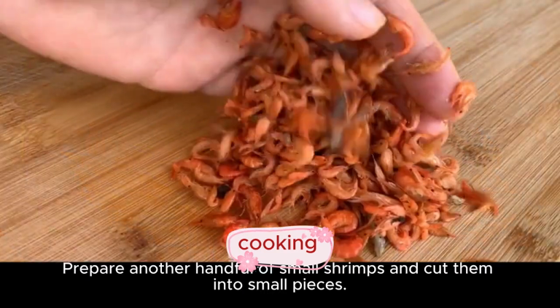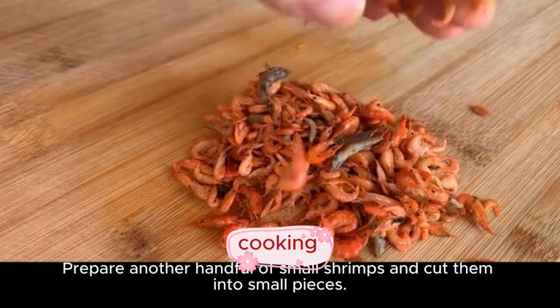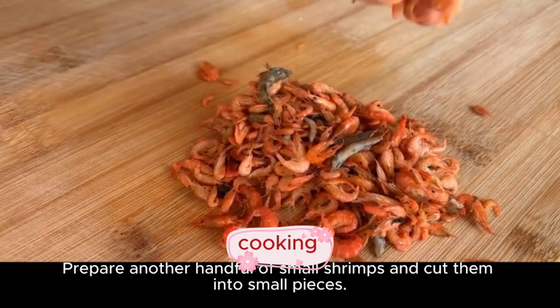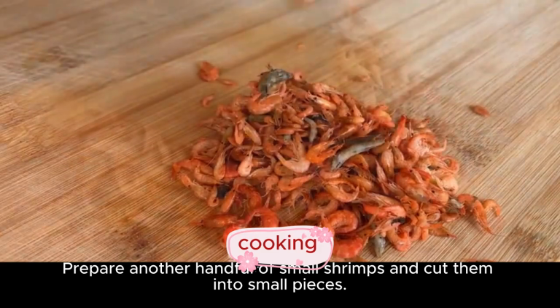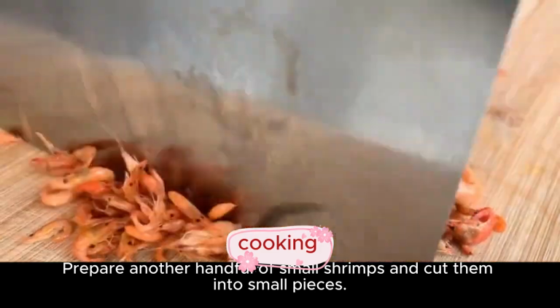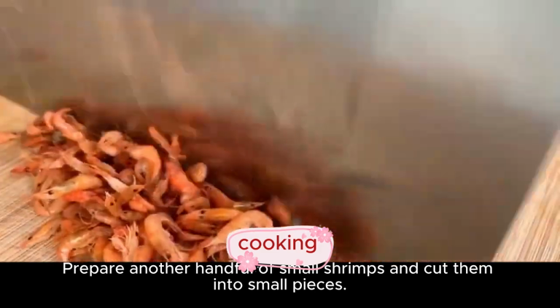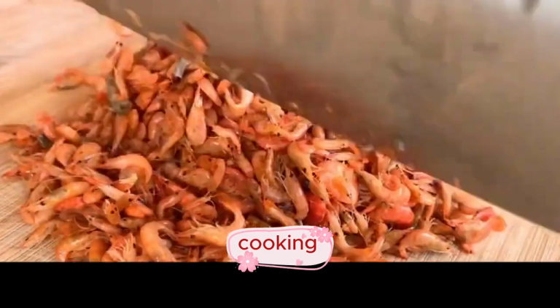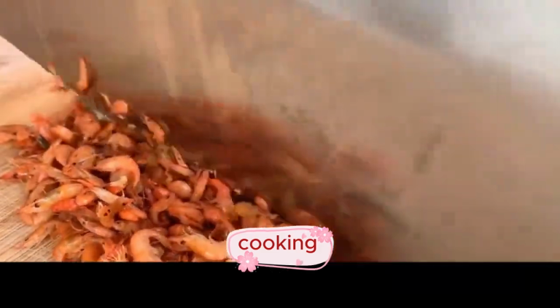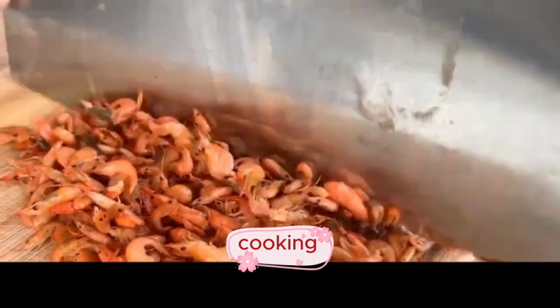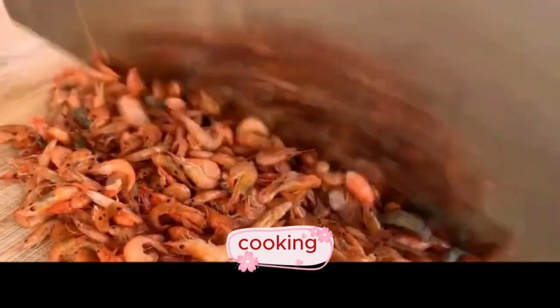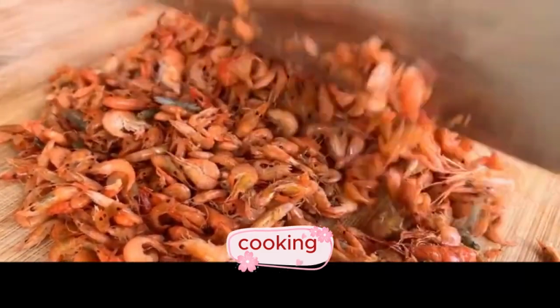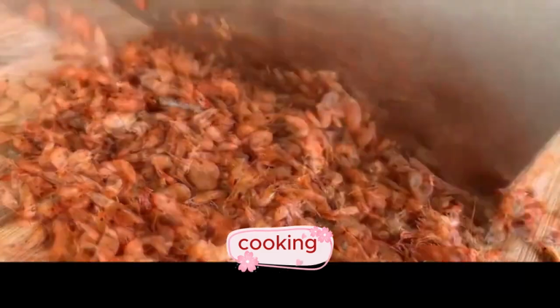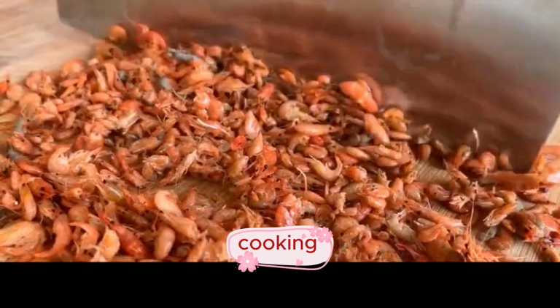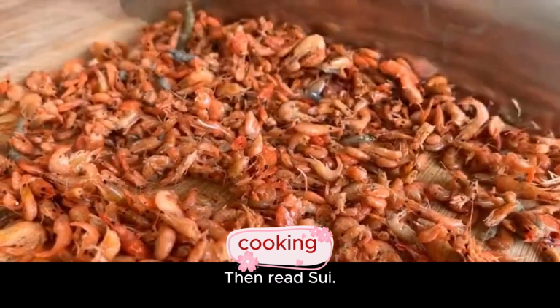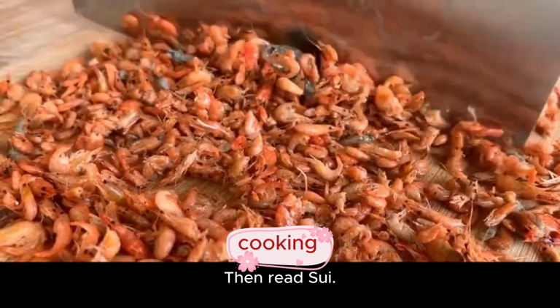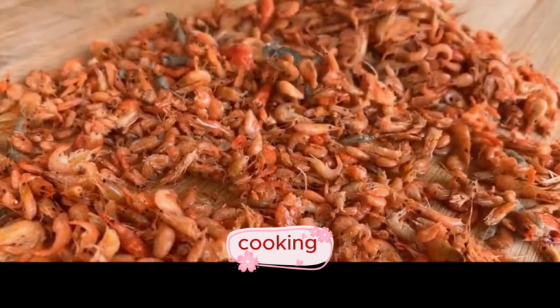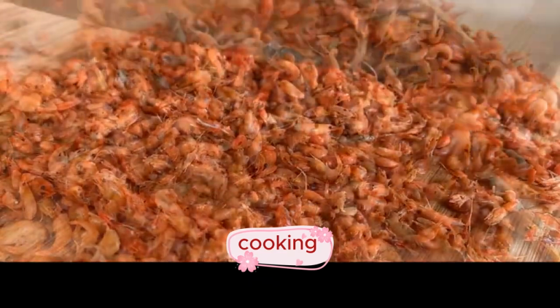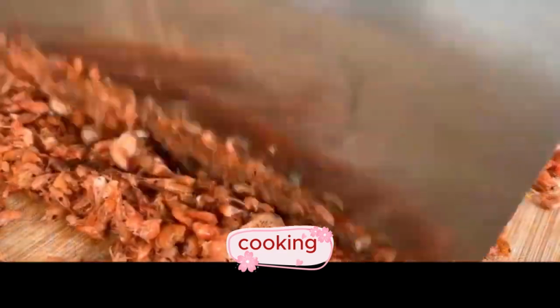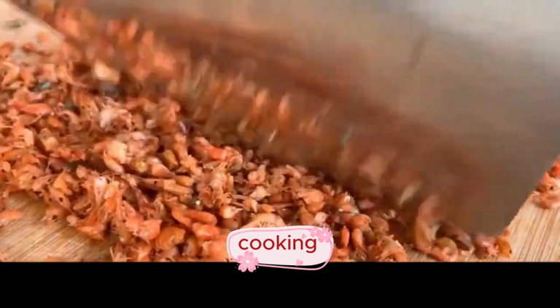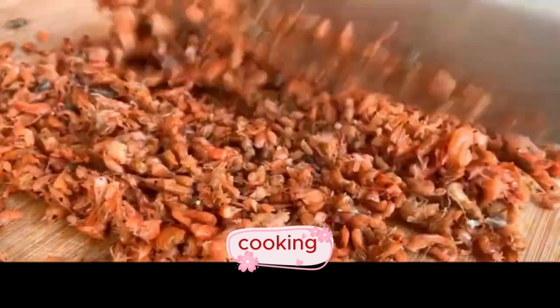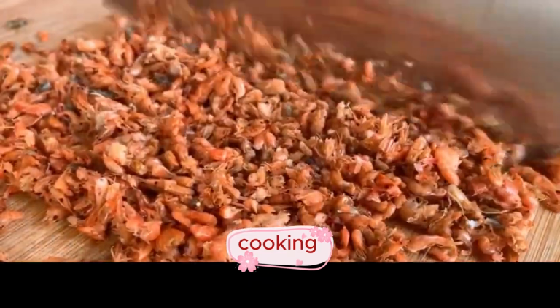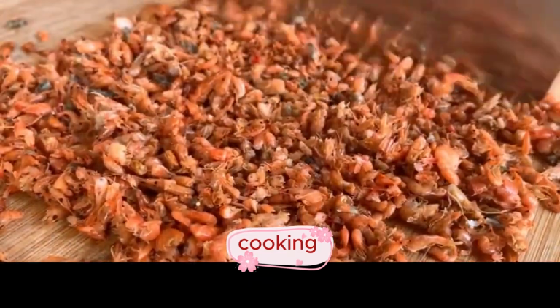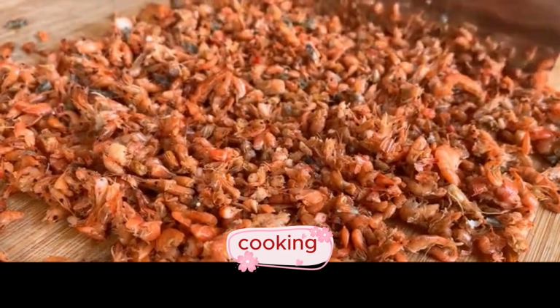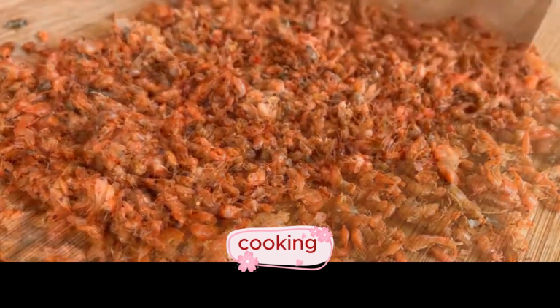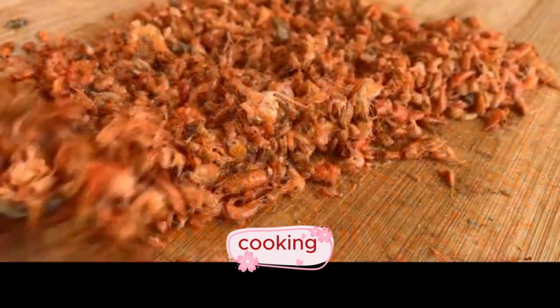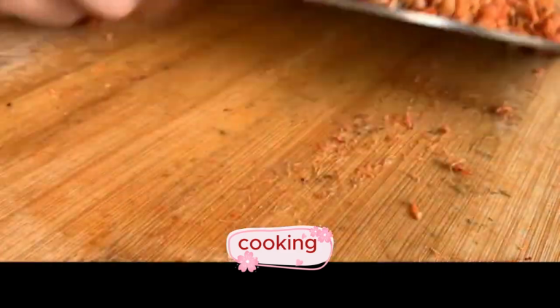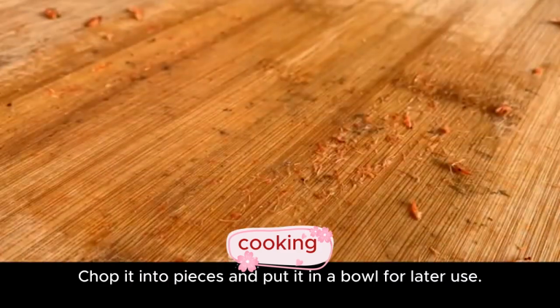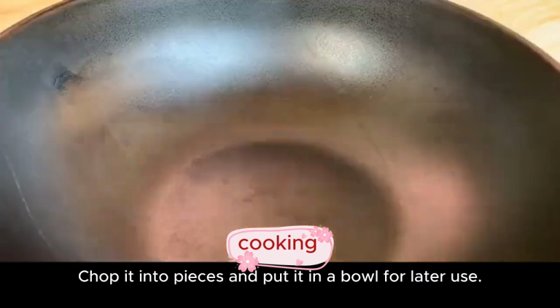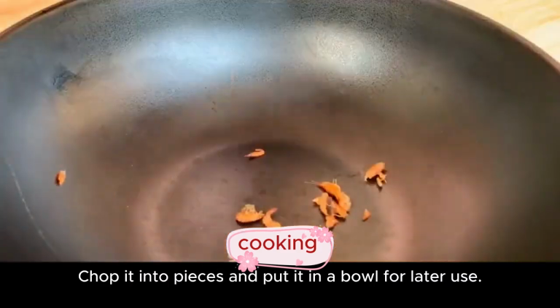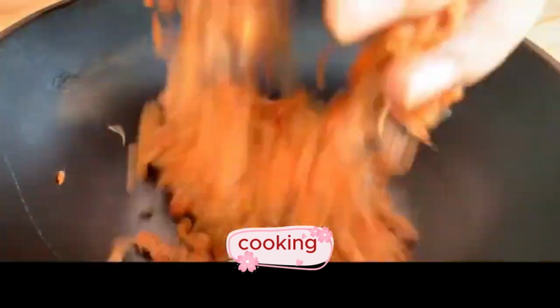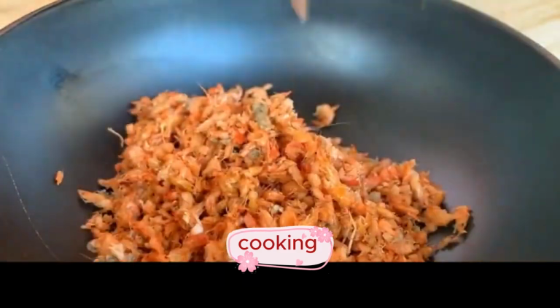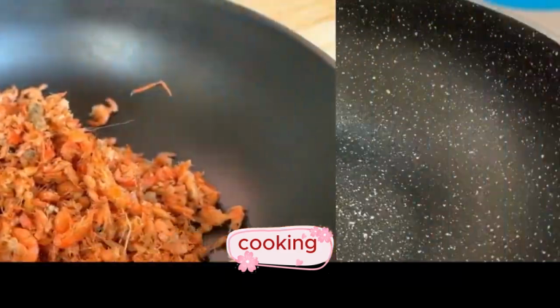Prepare a handful of small shrimps and cut them into small pieces. Chop them and put in a bowl for later use.